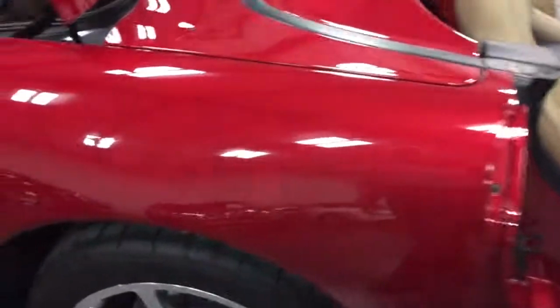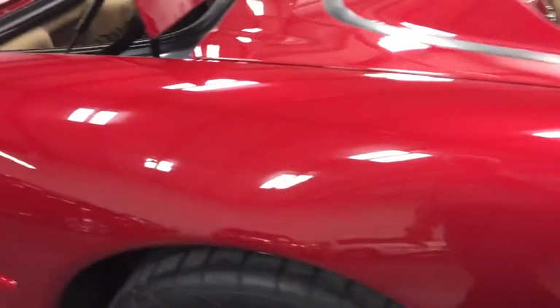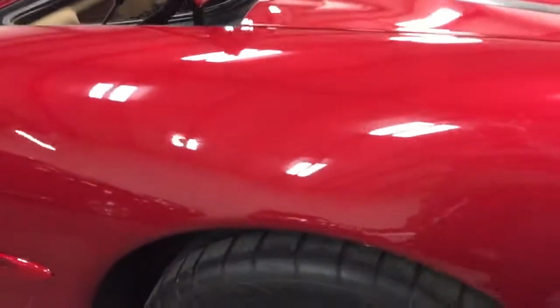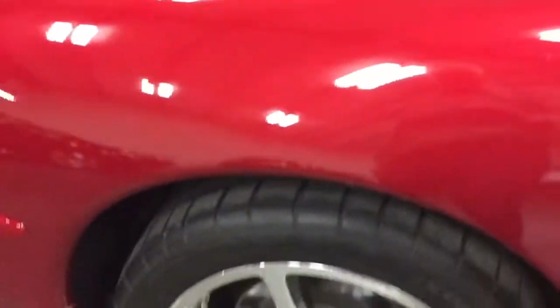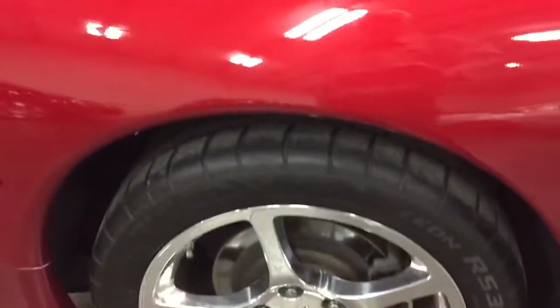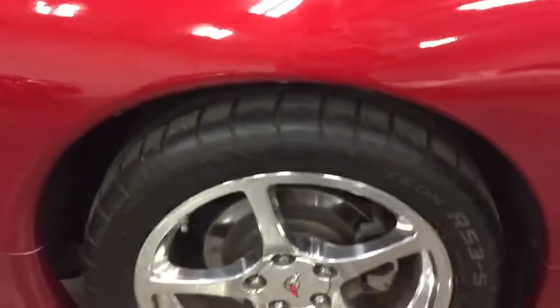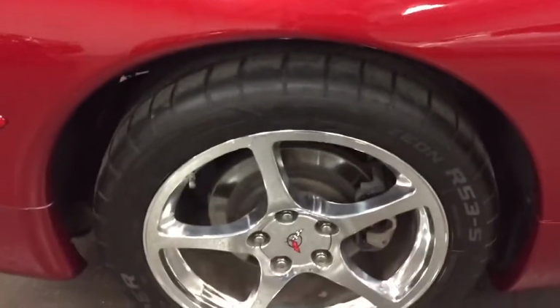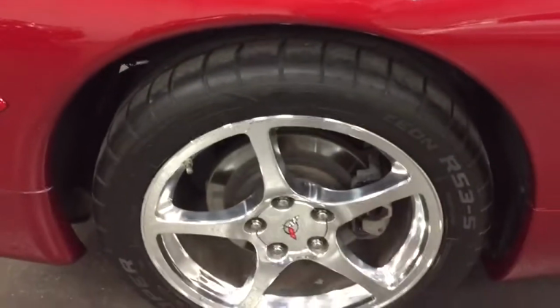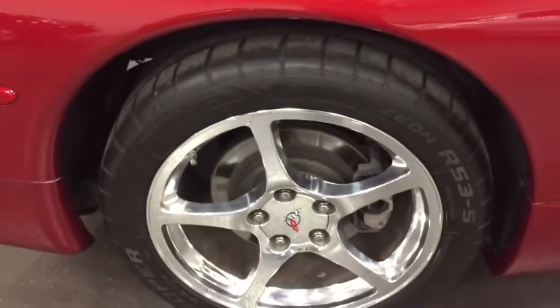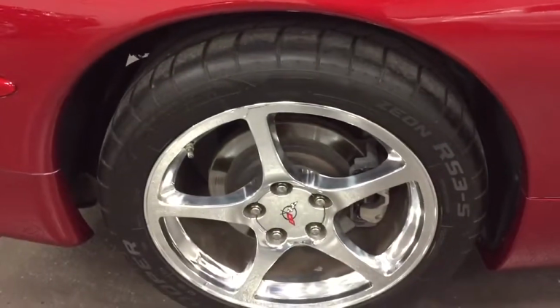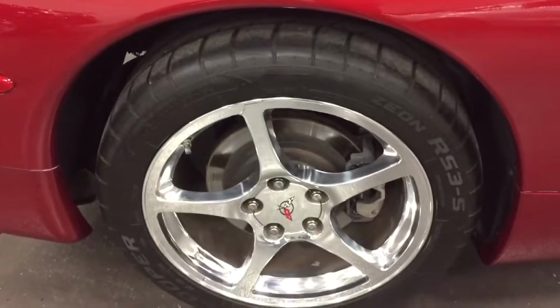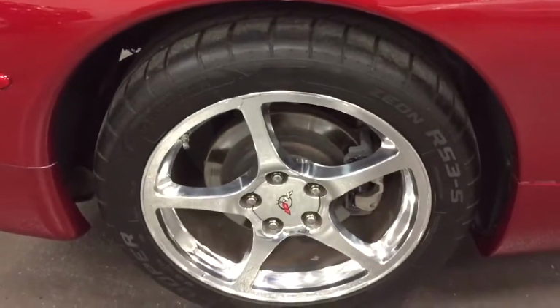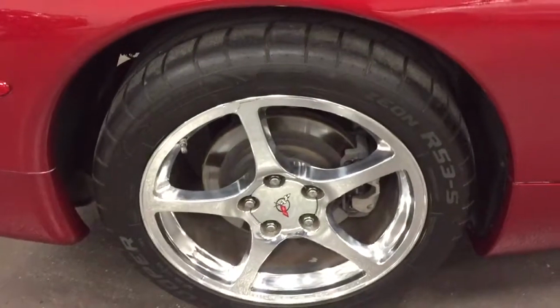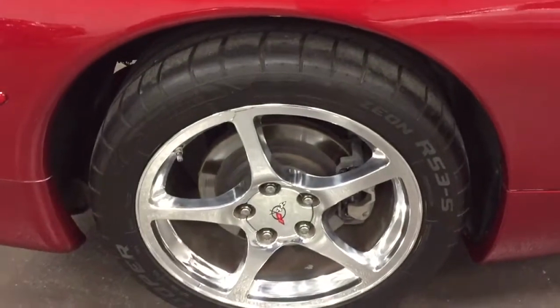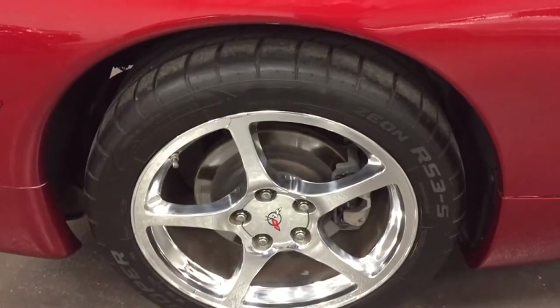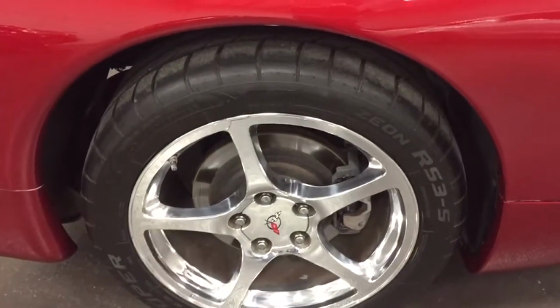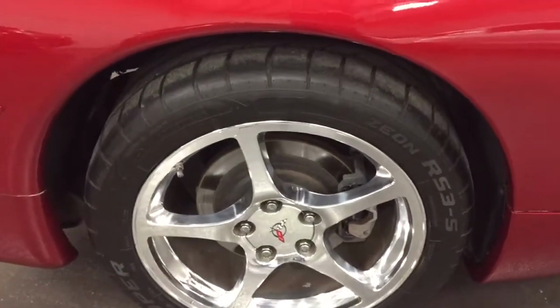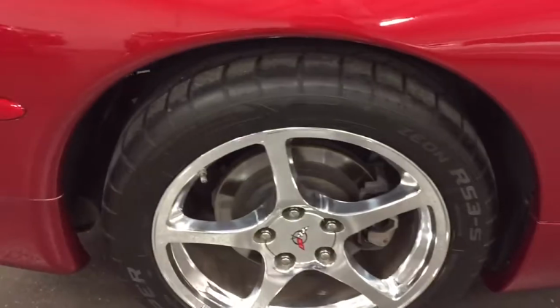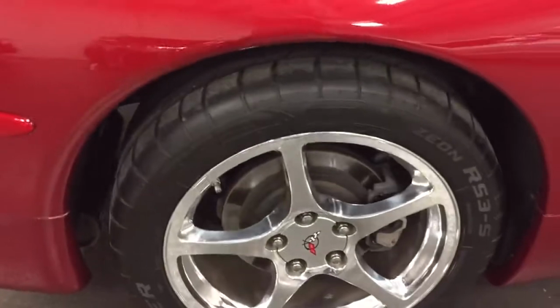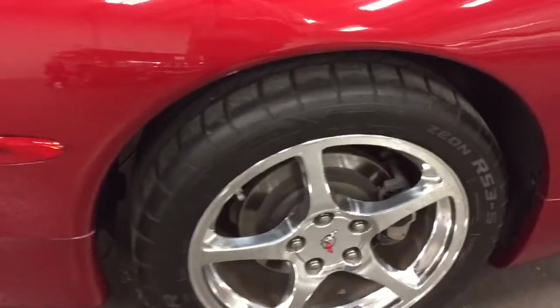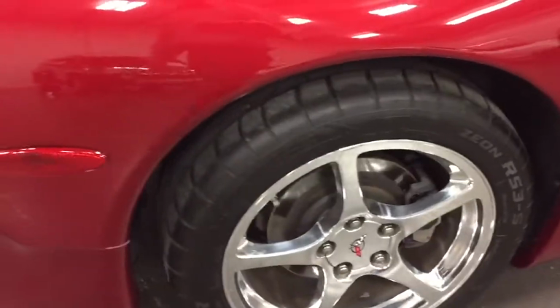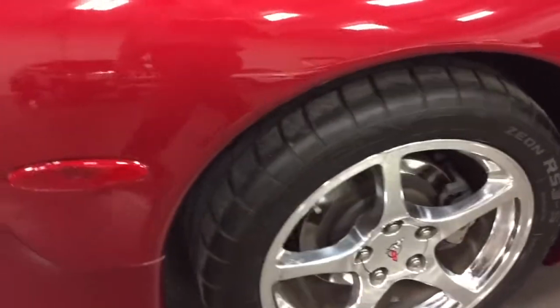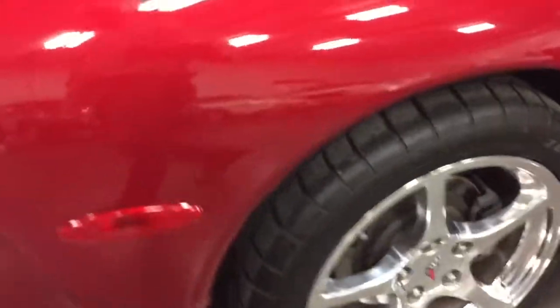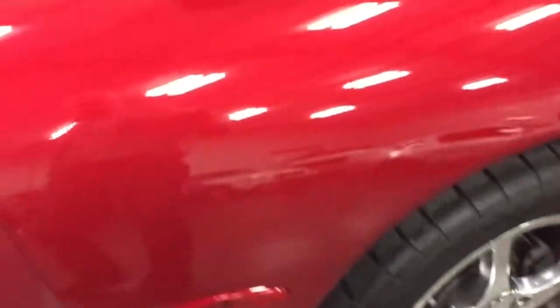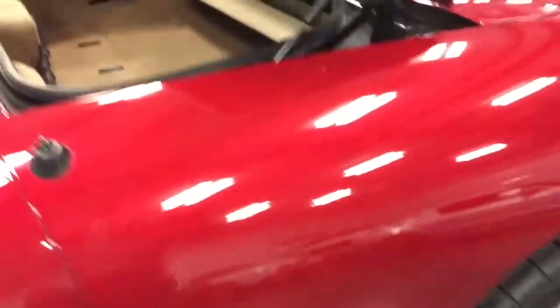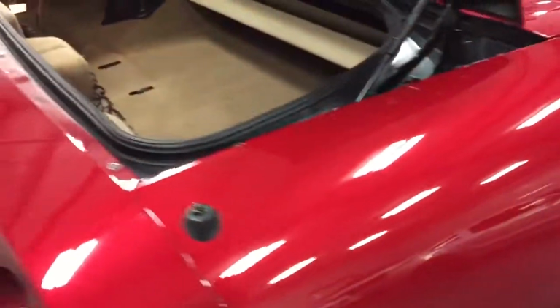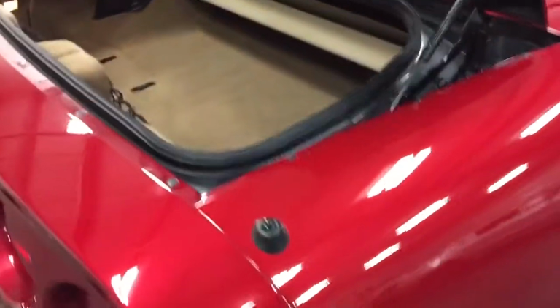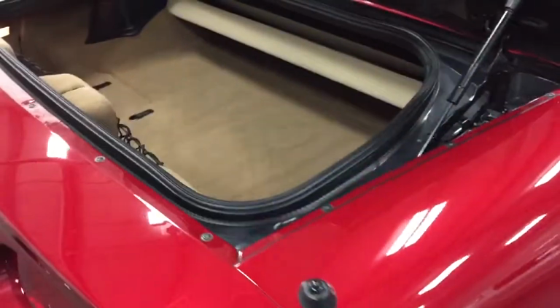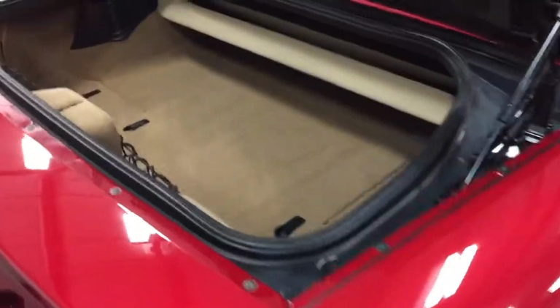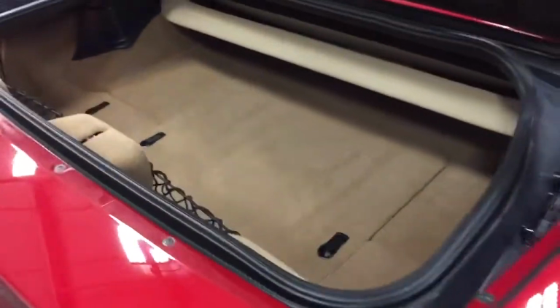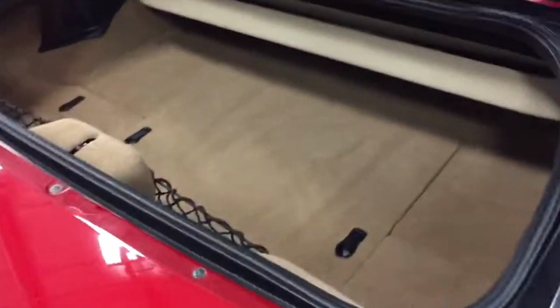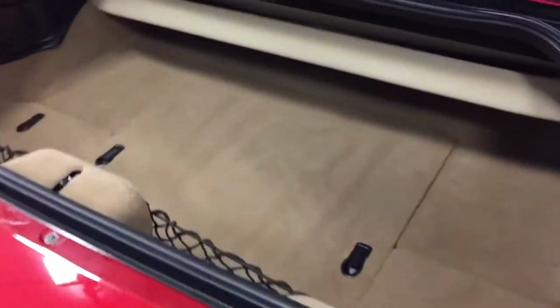It's got brand new tires on it. We put brand new rotors and pads on it, so it's ready to go. Just an awesome looking car.